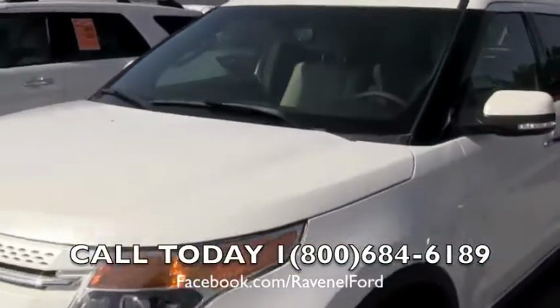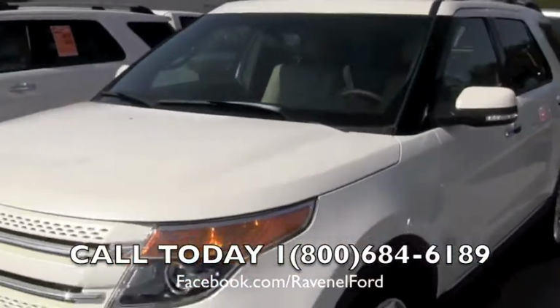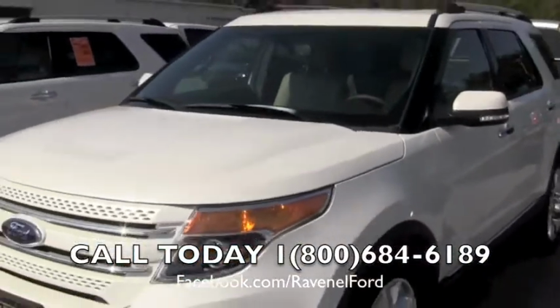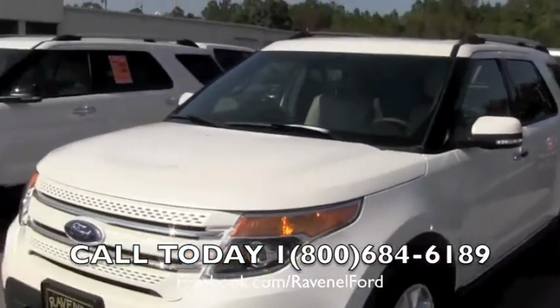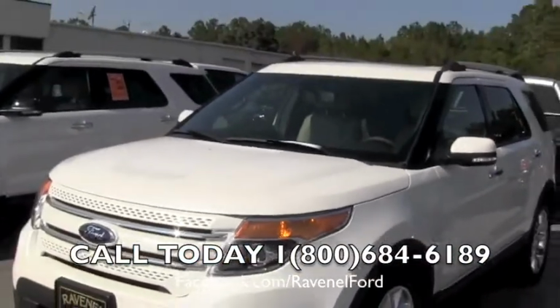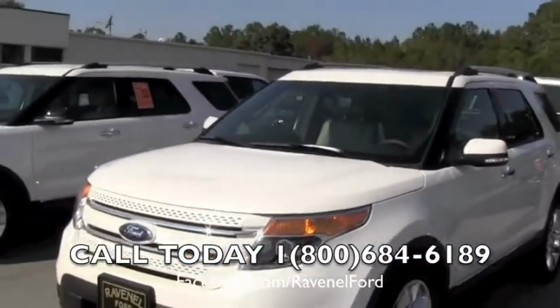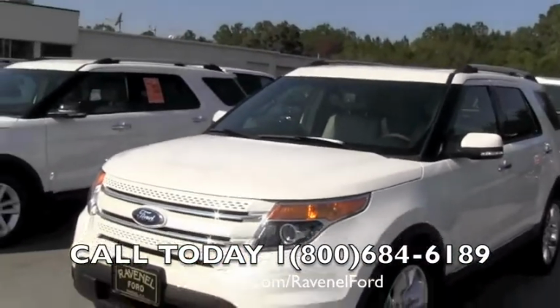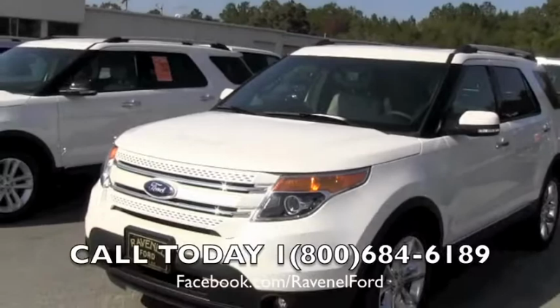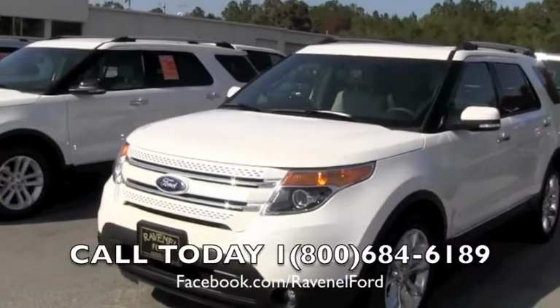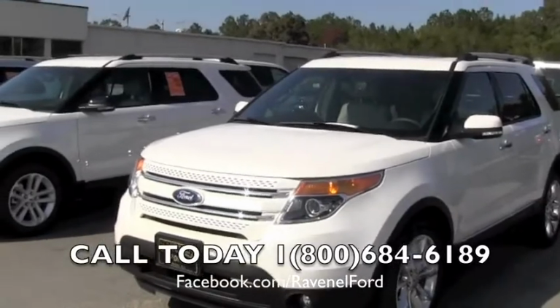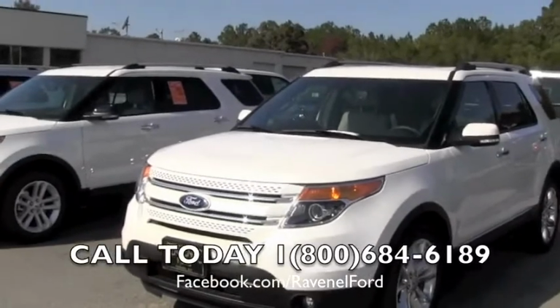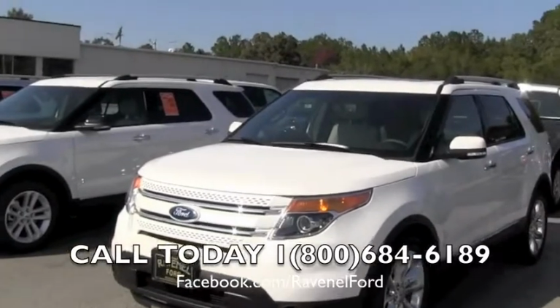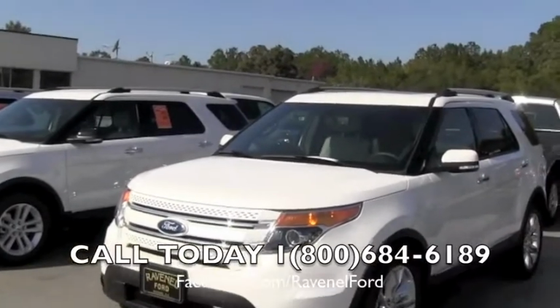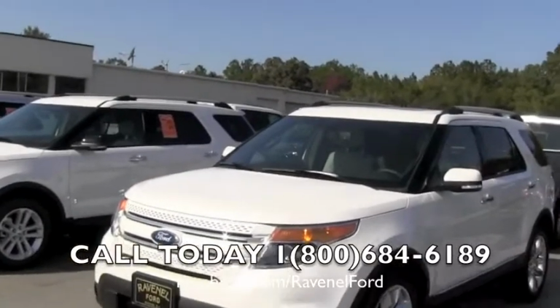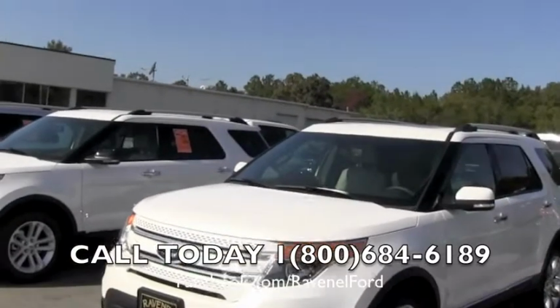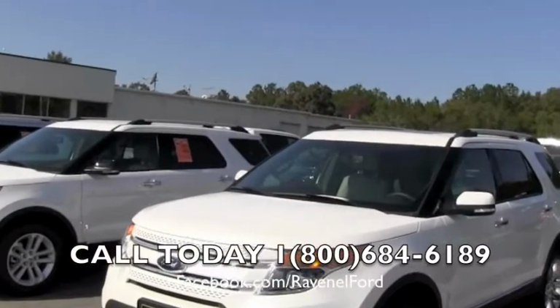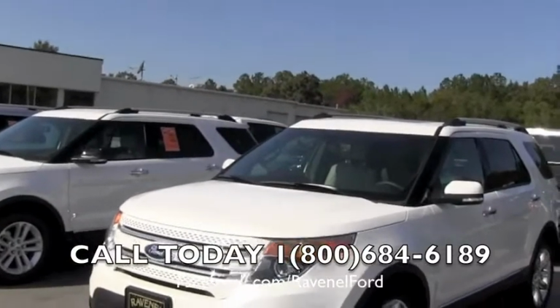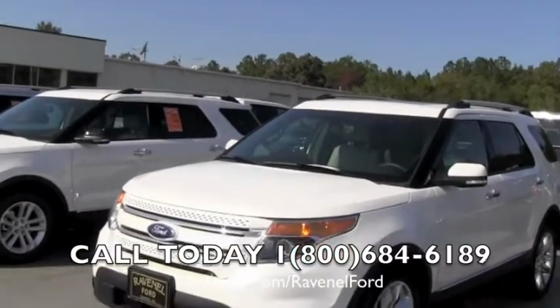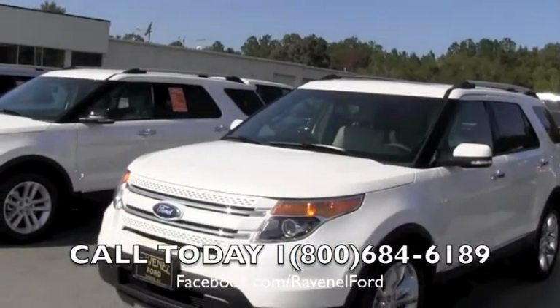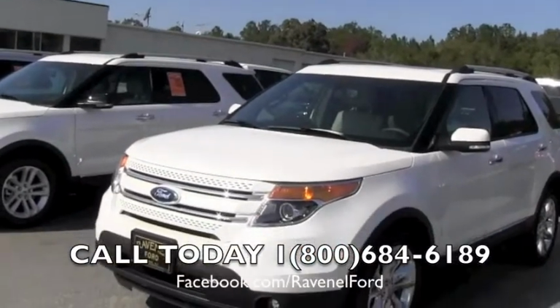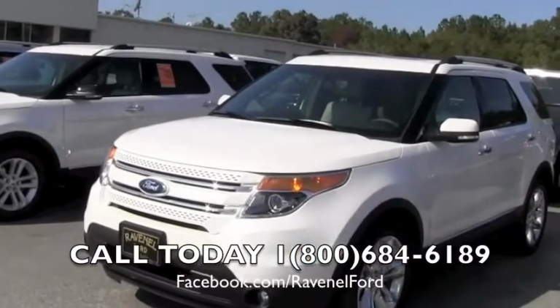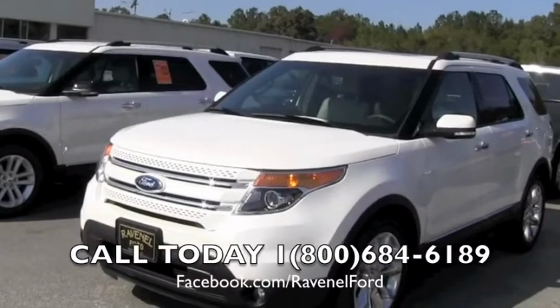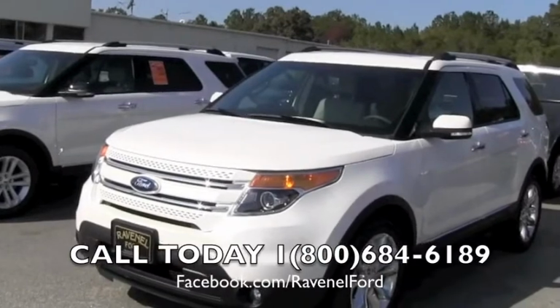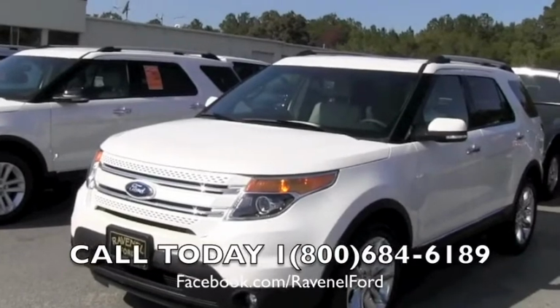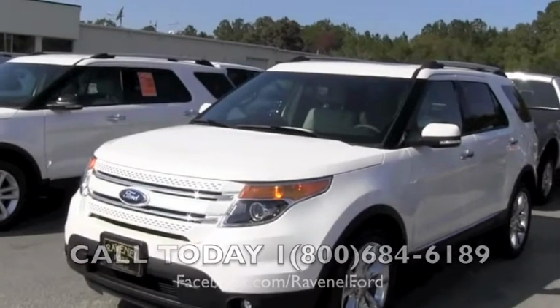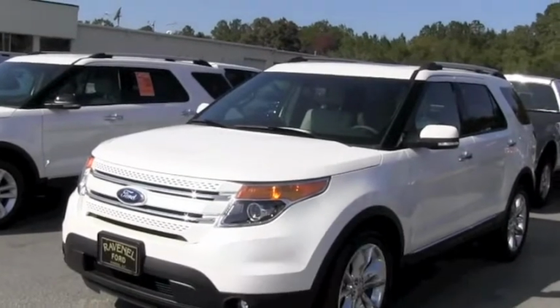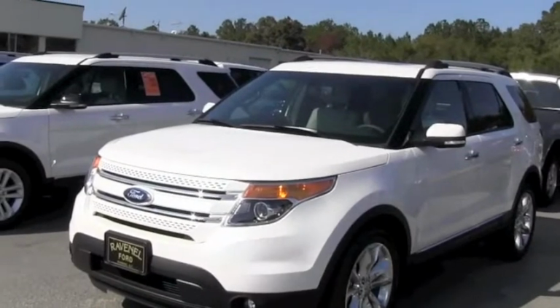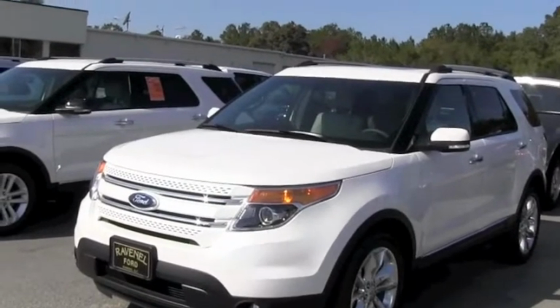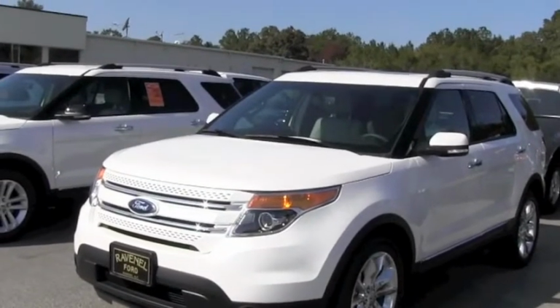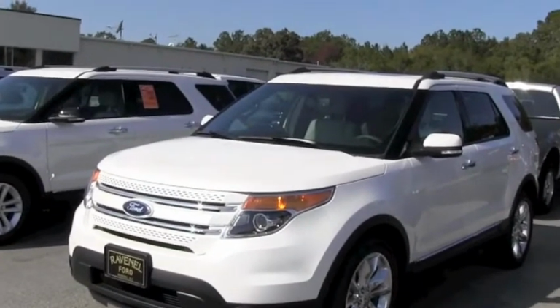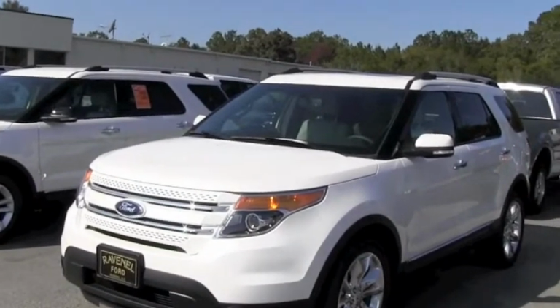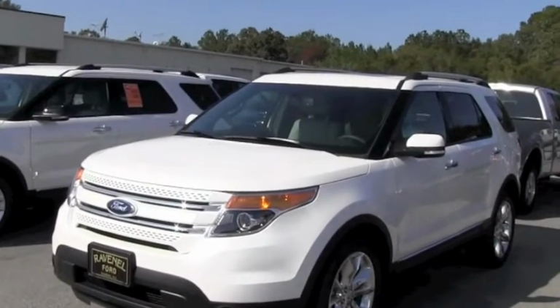Come on by and see us at Ravenel Ford — we'd love to meet you. Call the phone number on the bottom of the screen for more detailed information. We're only 15 minutes away from Charleston, right outside of Charleston, South Carolina. We're on Savannah Highway, we call it Highway 17.